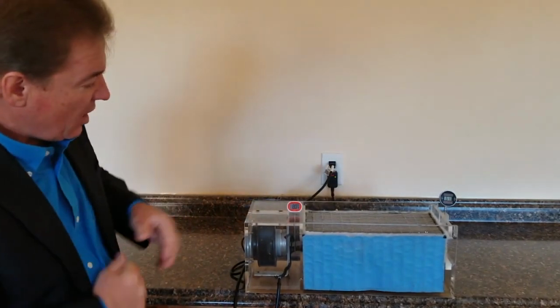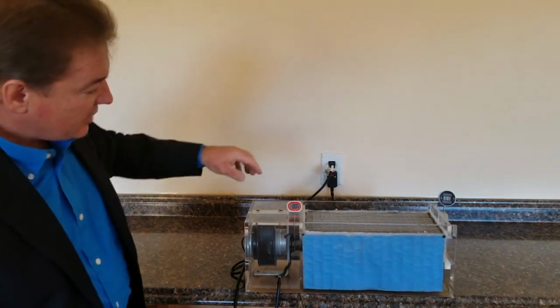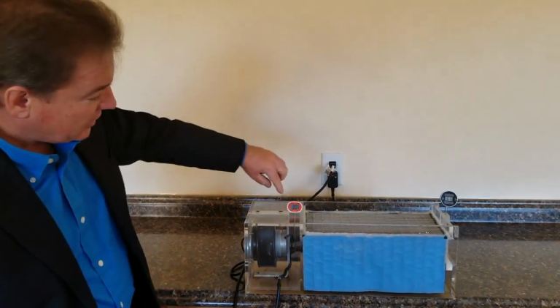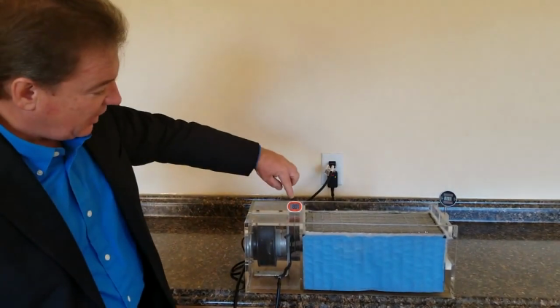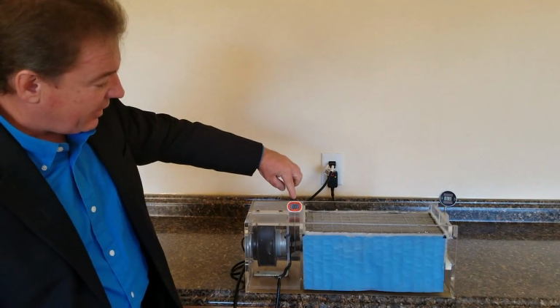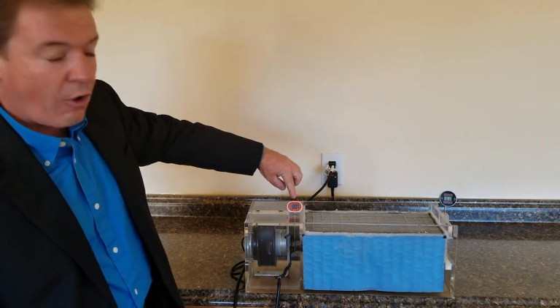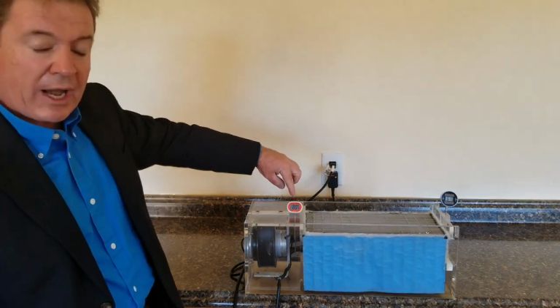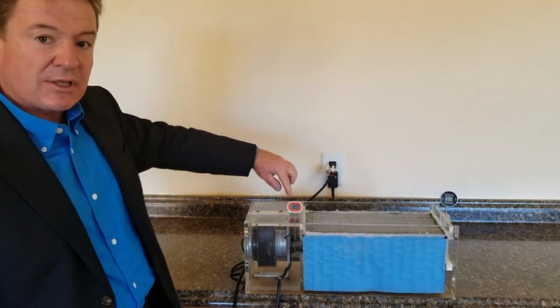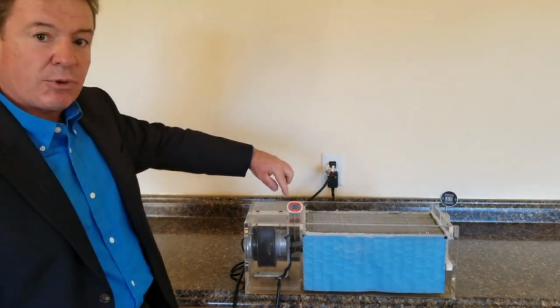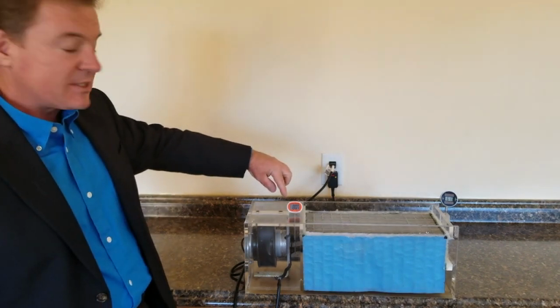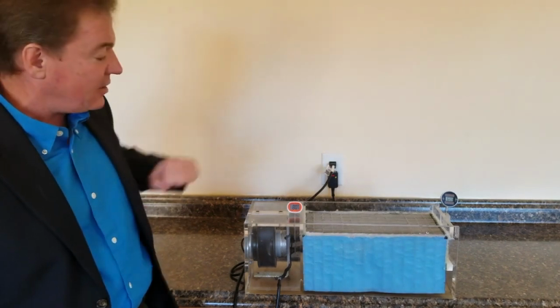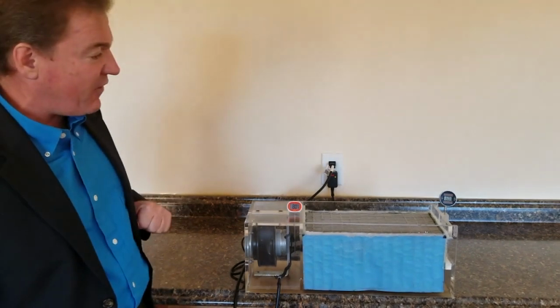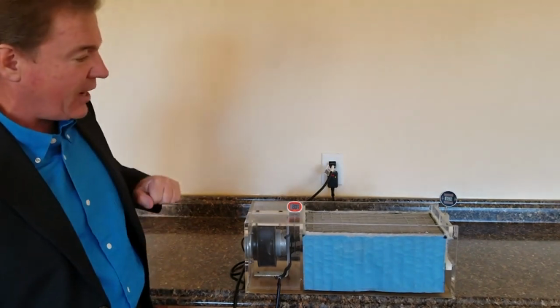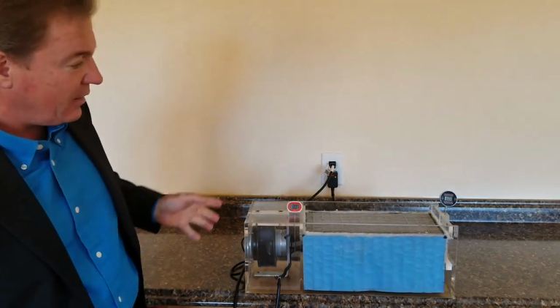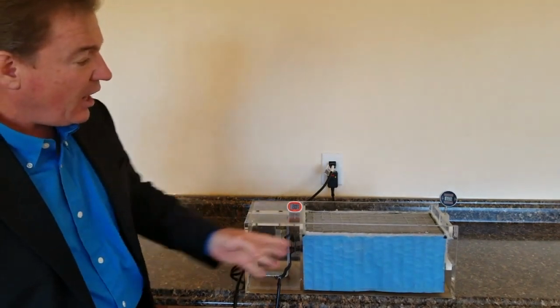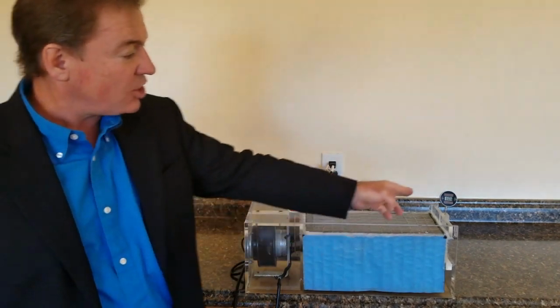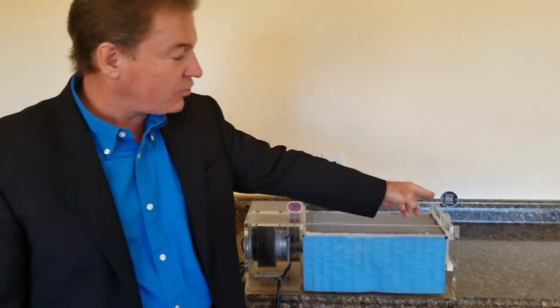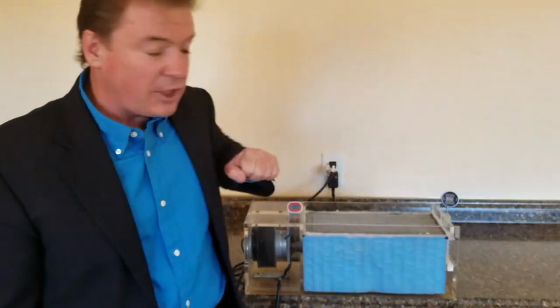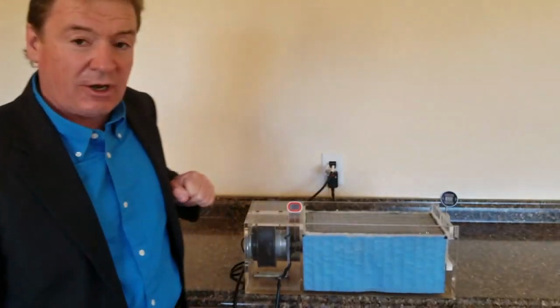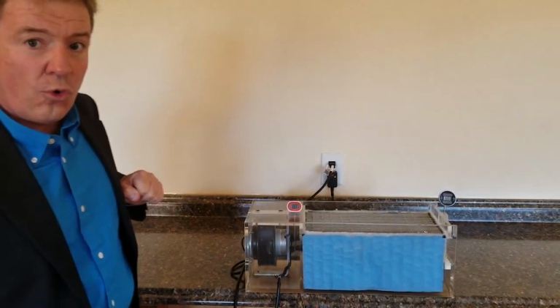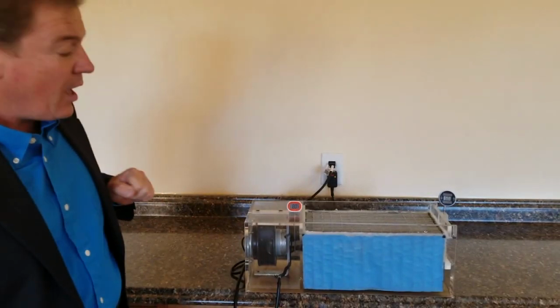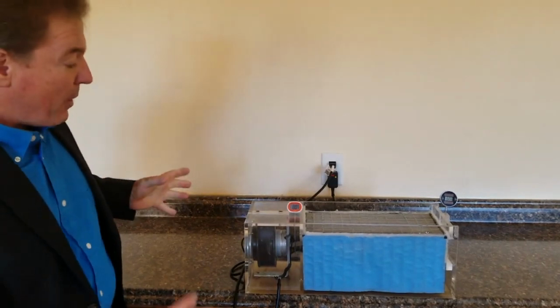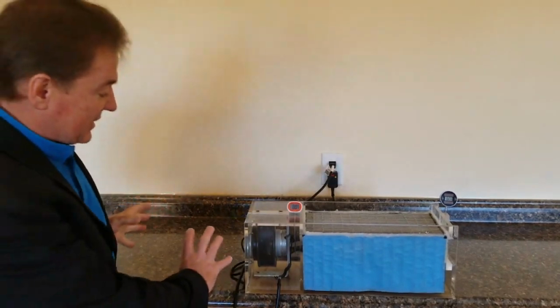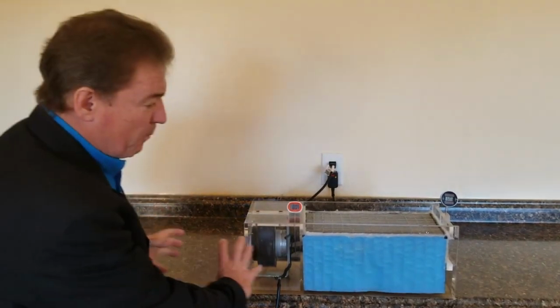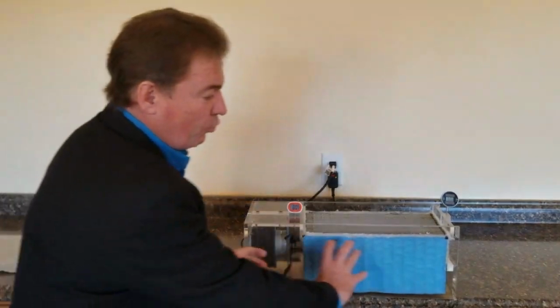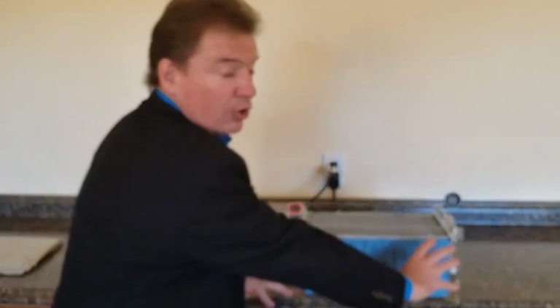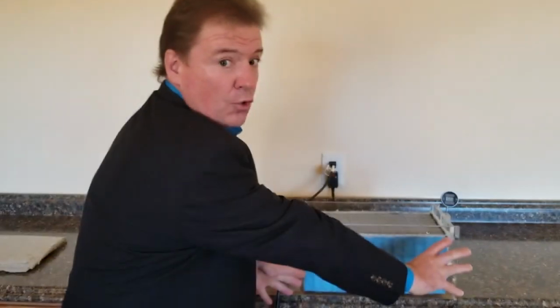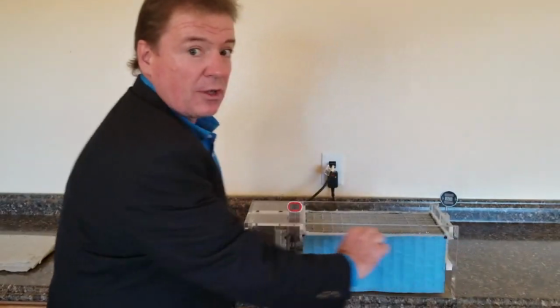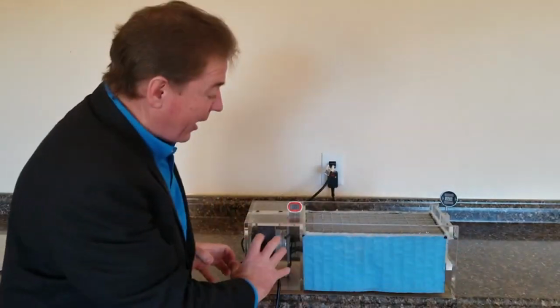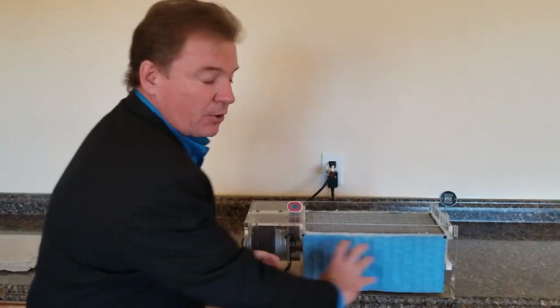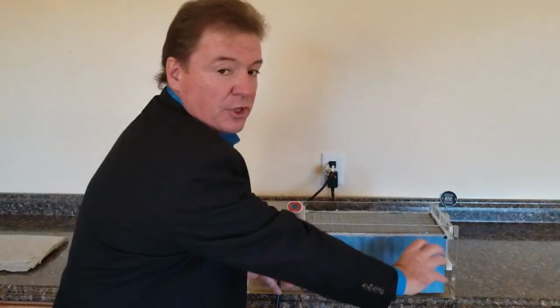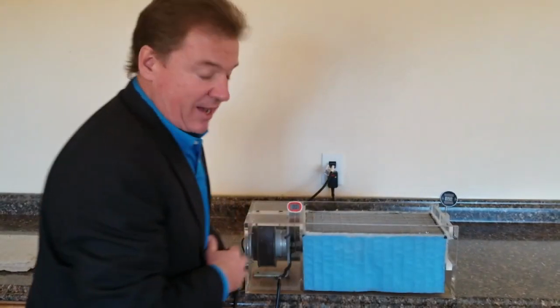As you can see right now, our ambient temperature is 80 degrees Fahrenheit, and we achieve 20 degrees of cooling by simply moving air through the device.